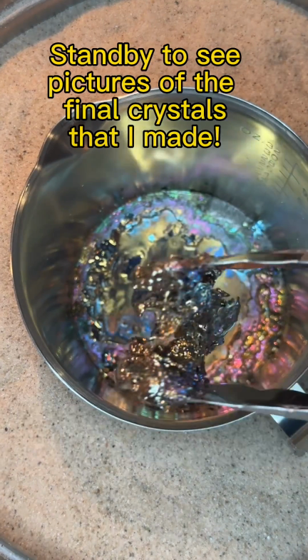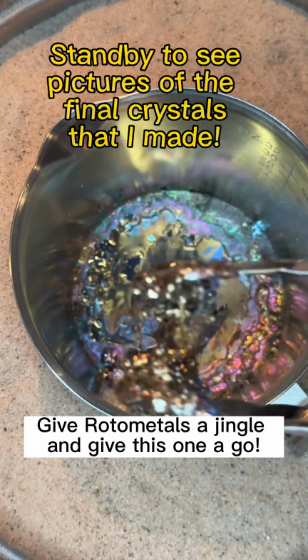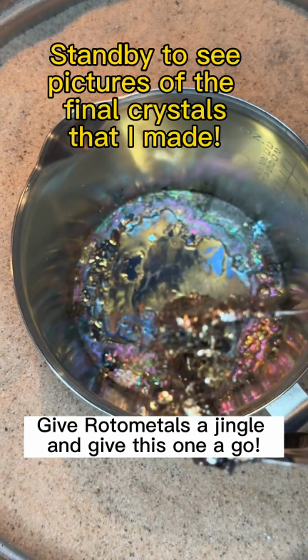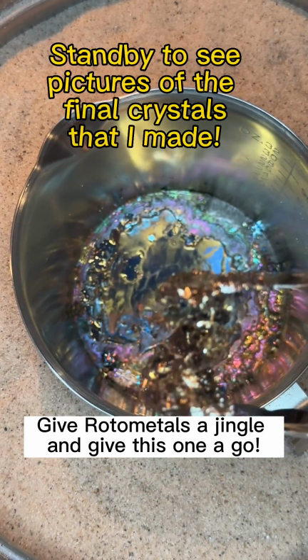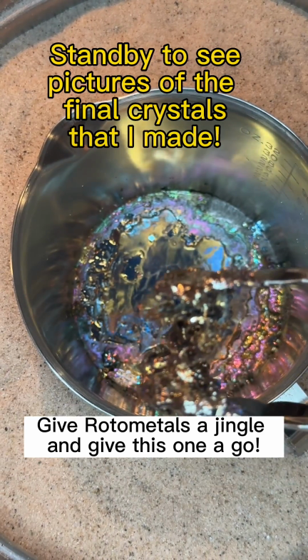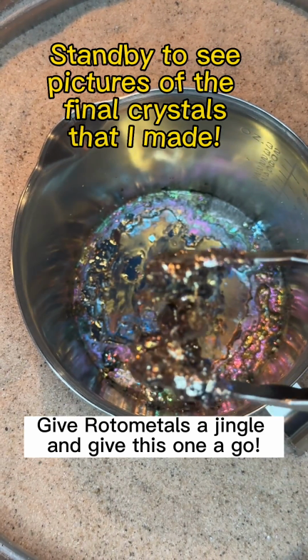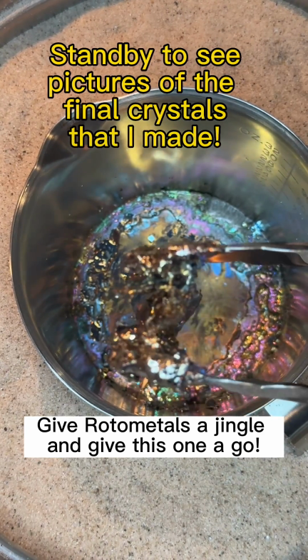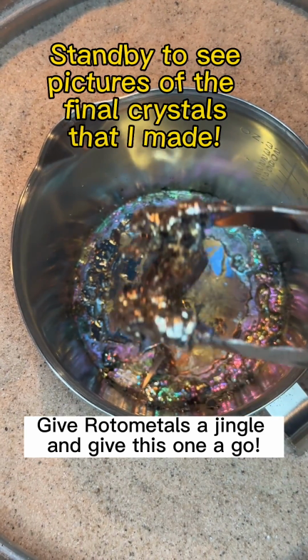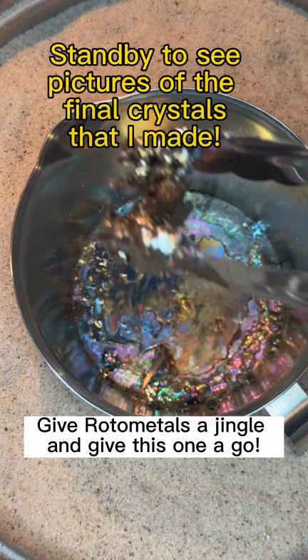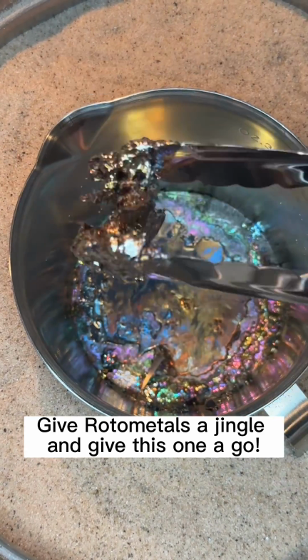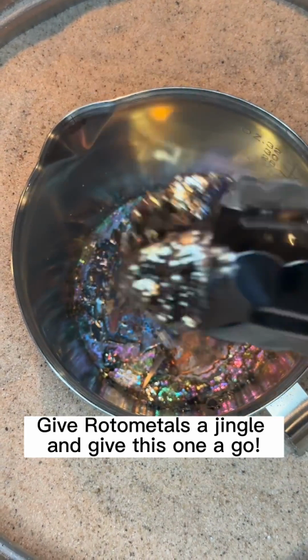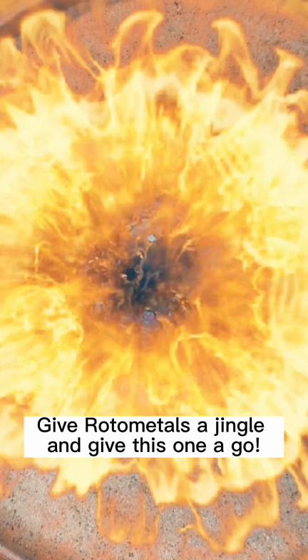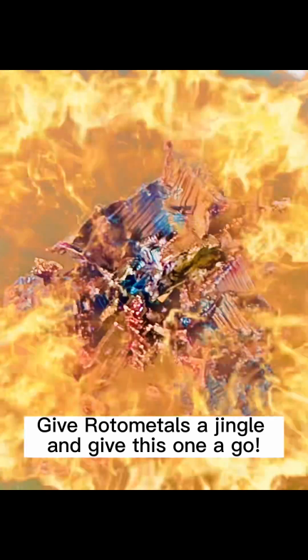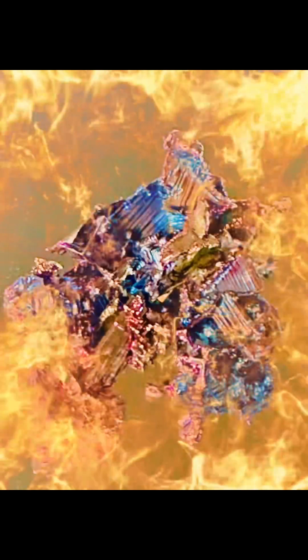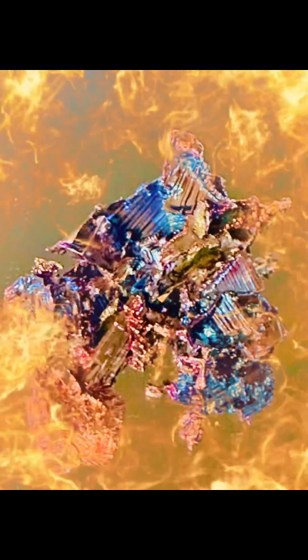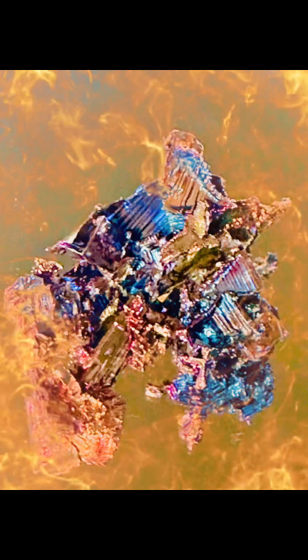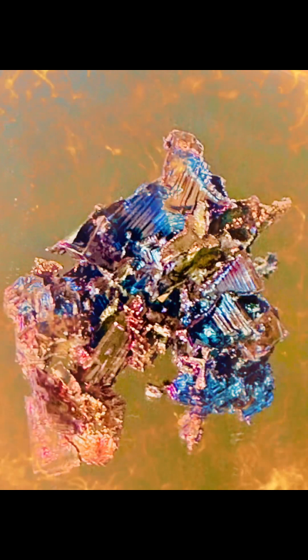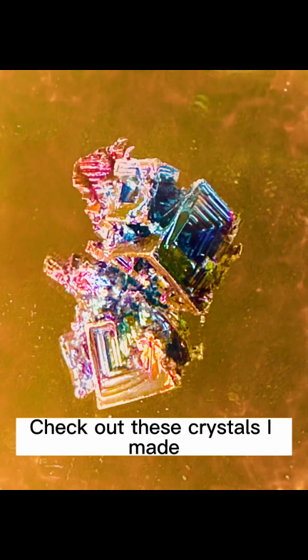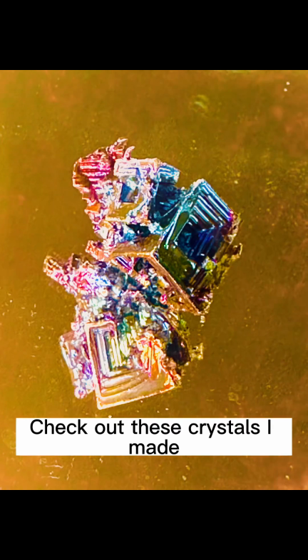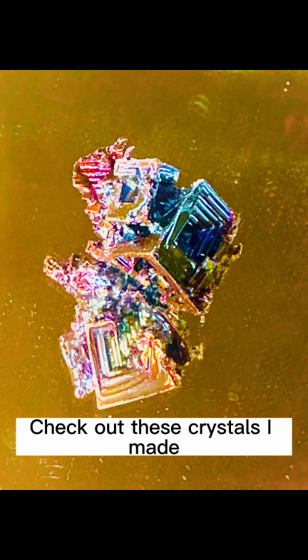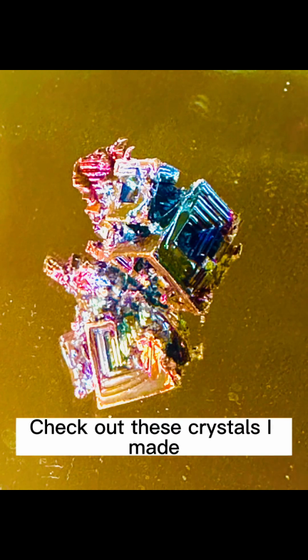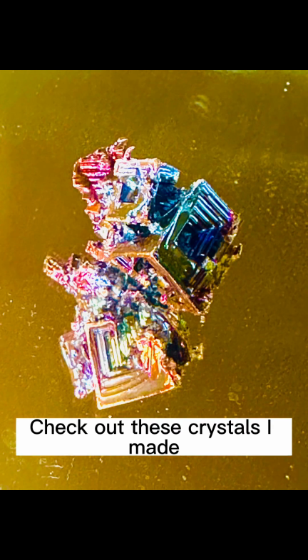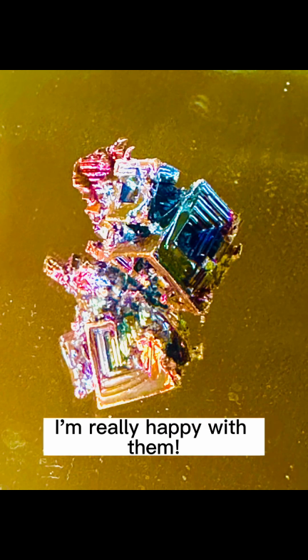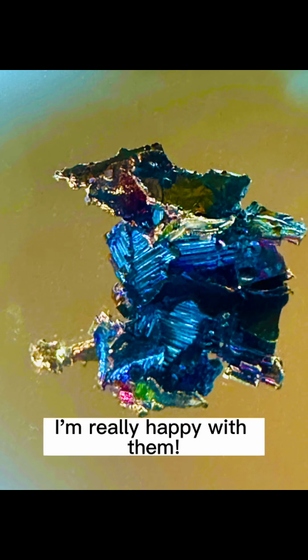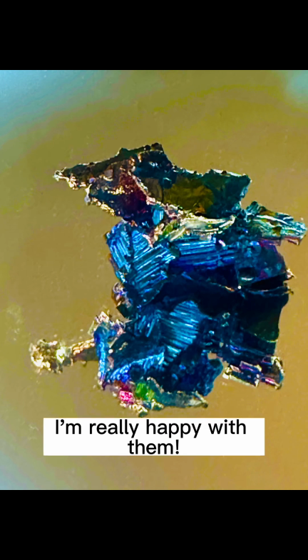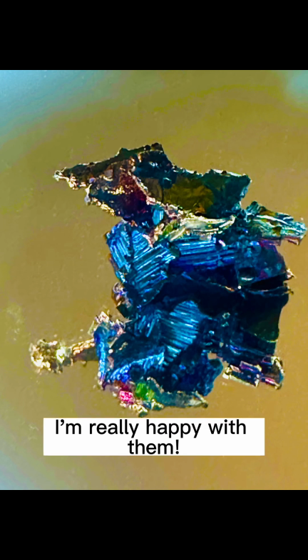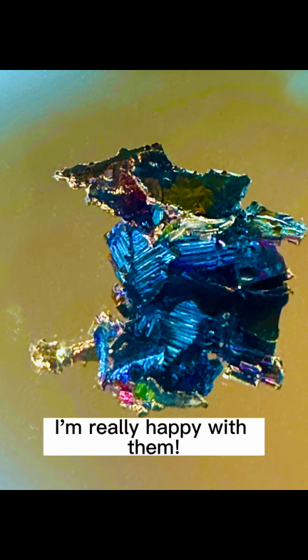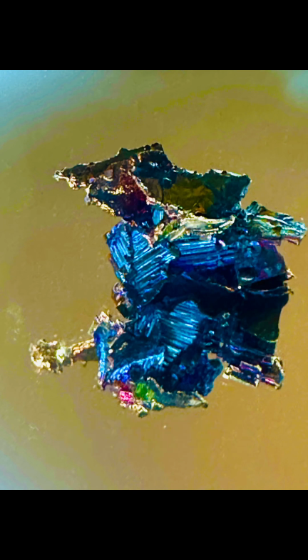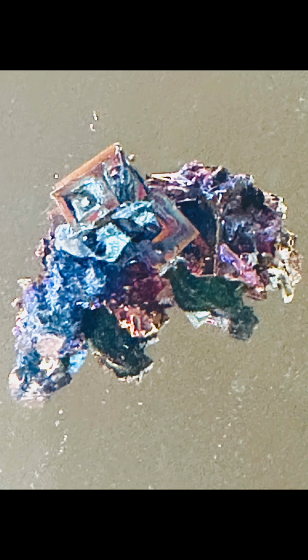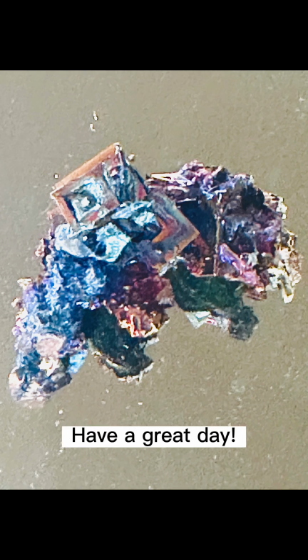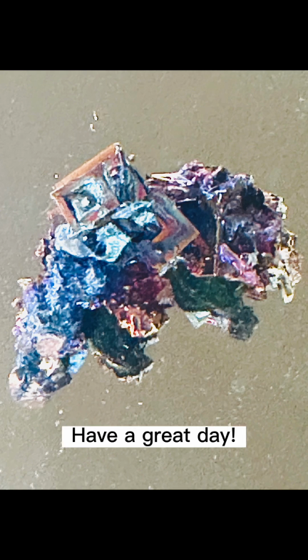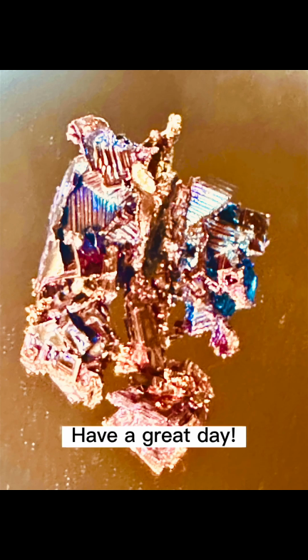Give Rotometals a jingle and give this one a go. Check out these crystals I made — I'm really happy with them. Have a great day.